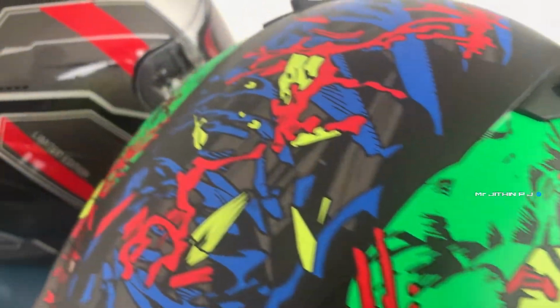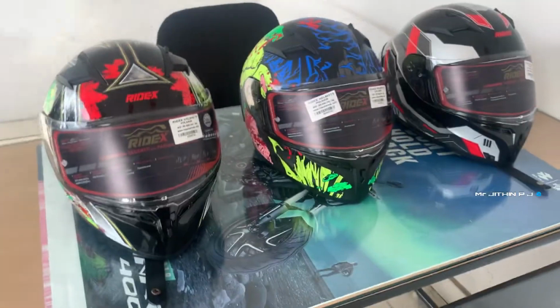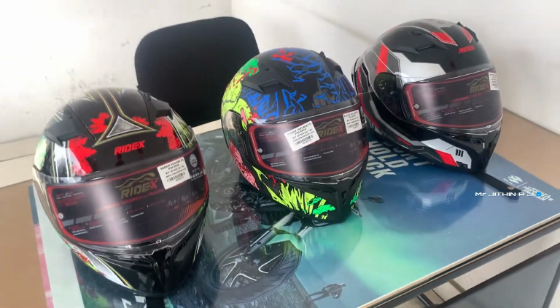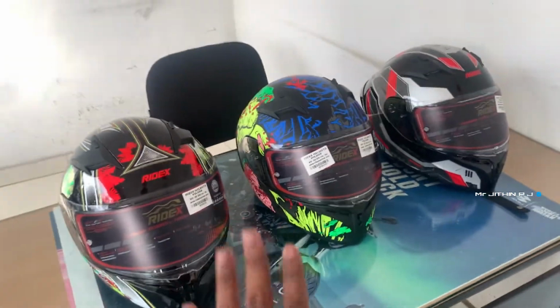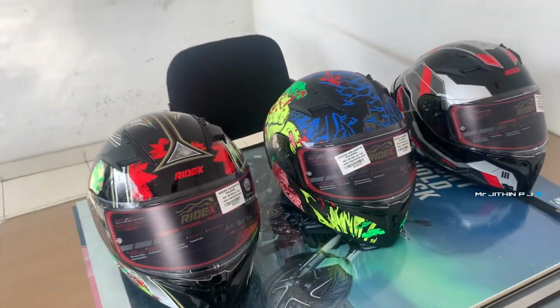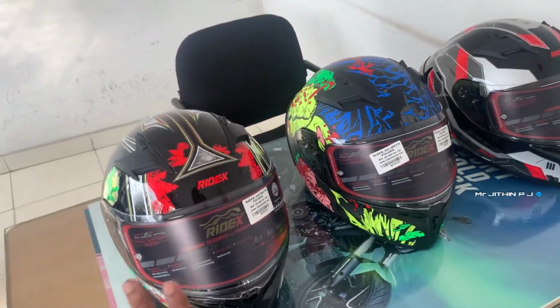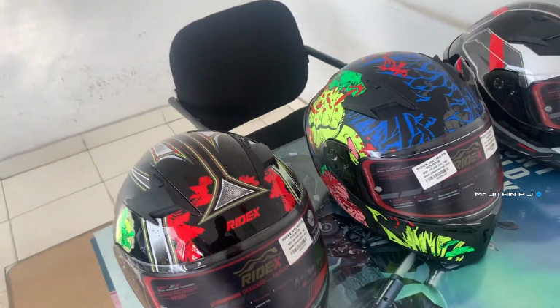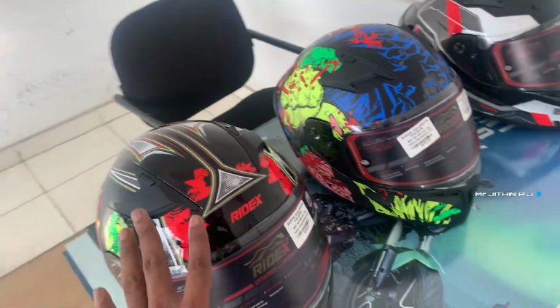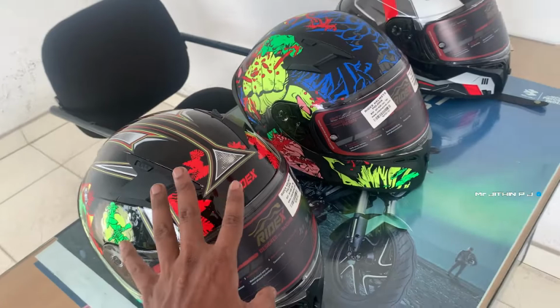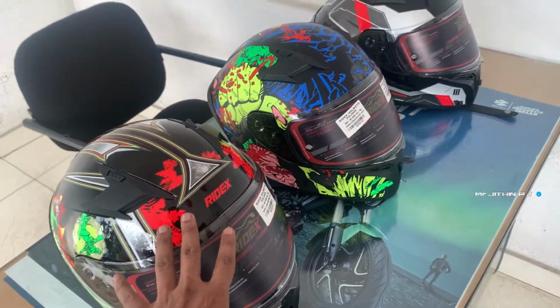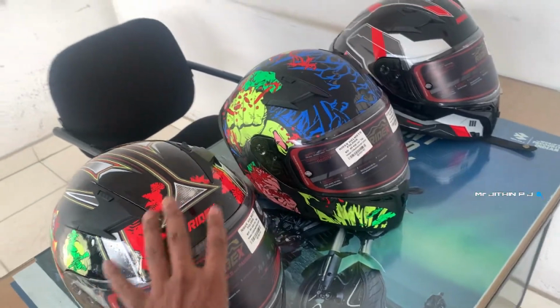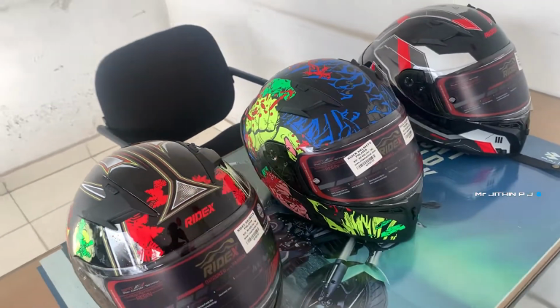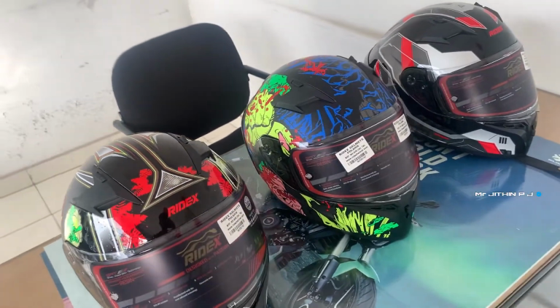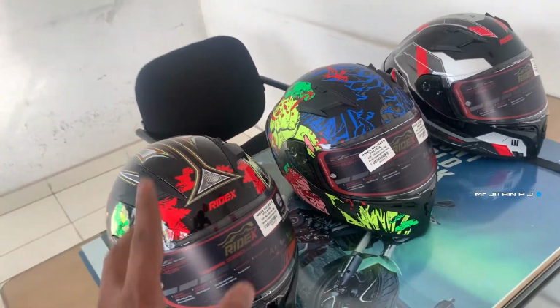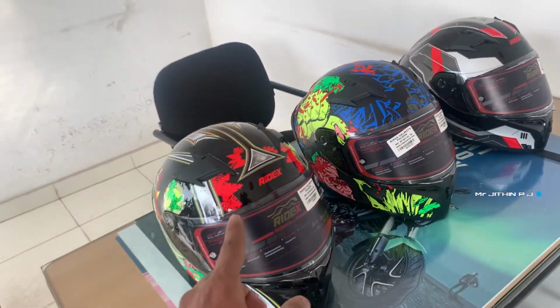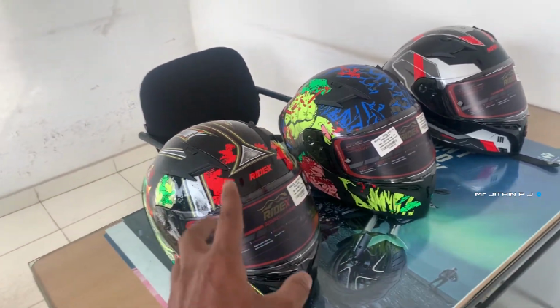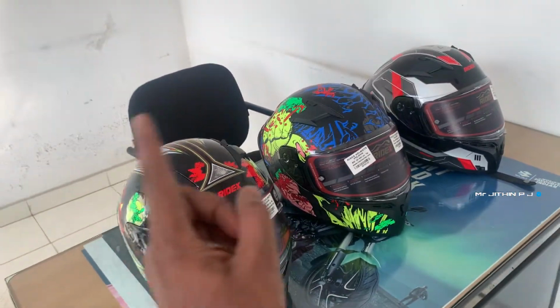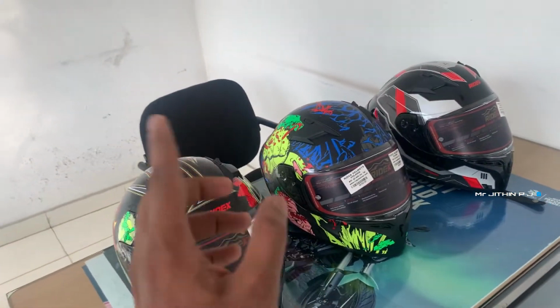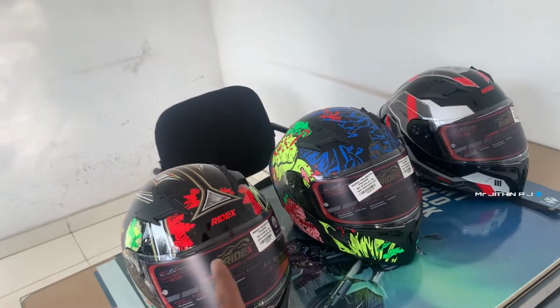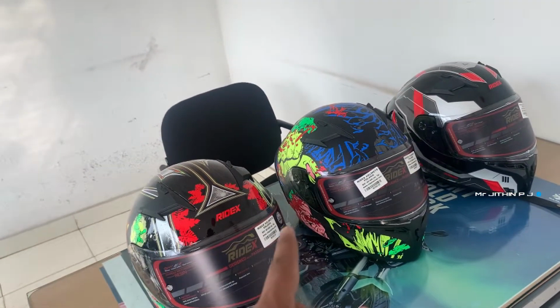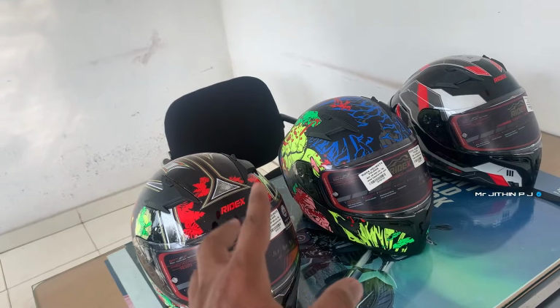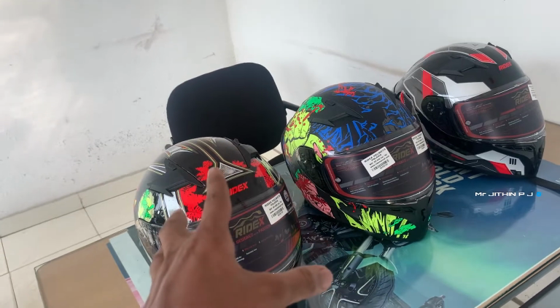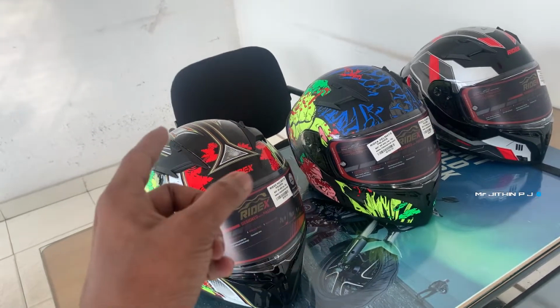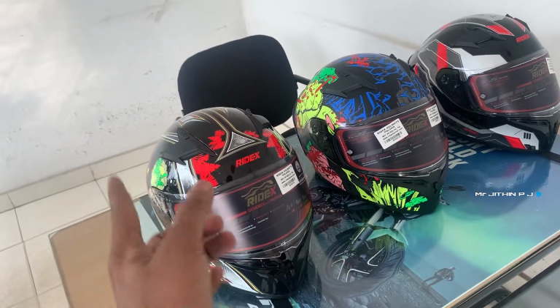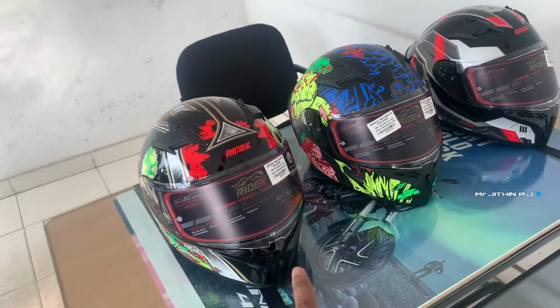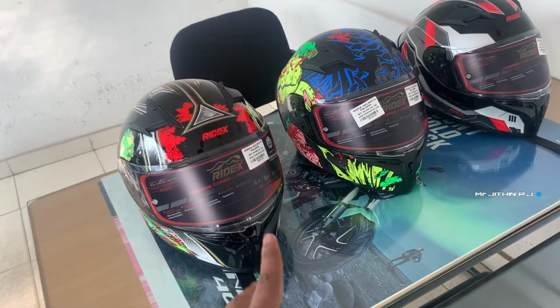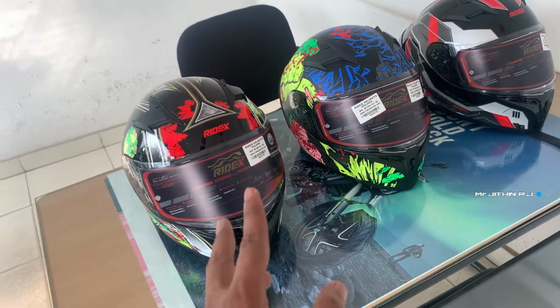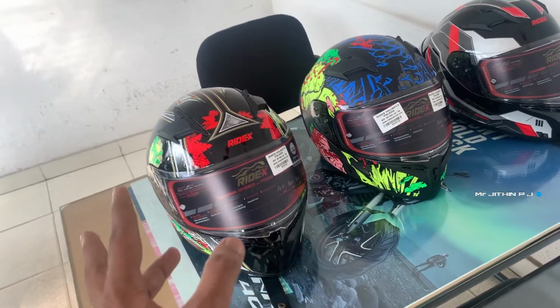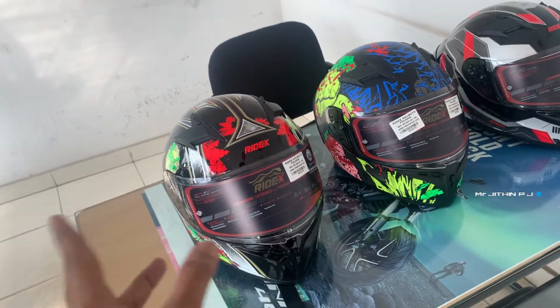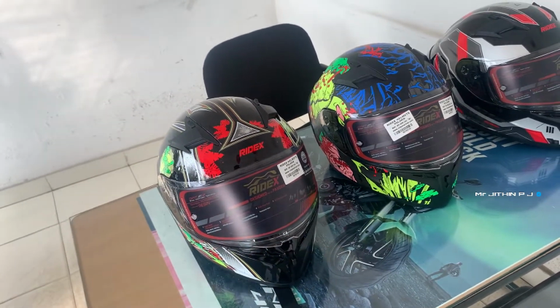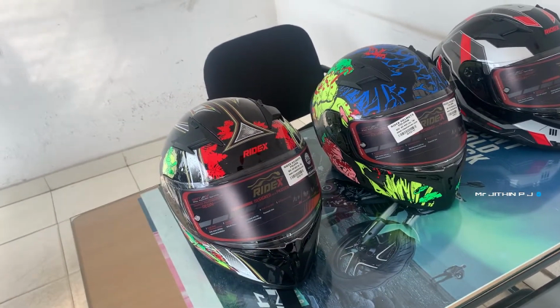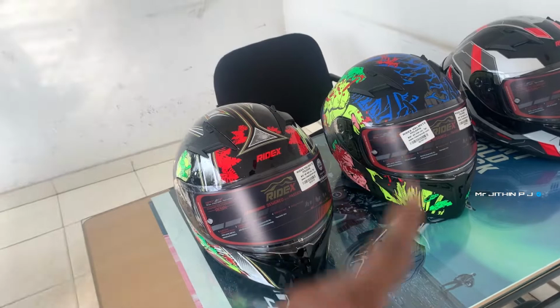We can use the price — $4.5.5.5. First time, we have $4.5.5. This is the helmet. This is Polaris. You can see the 2nd video, you can see the Titanic, you can see the video.